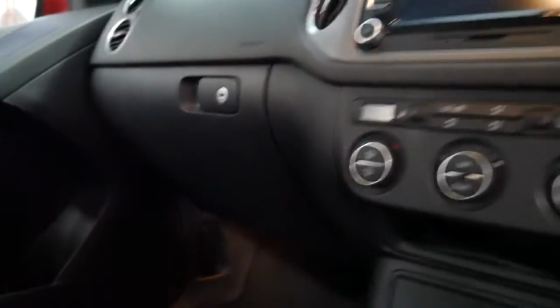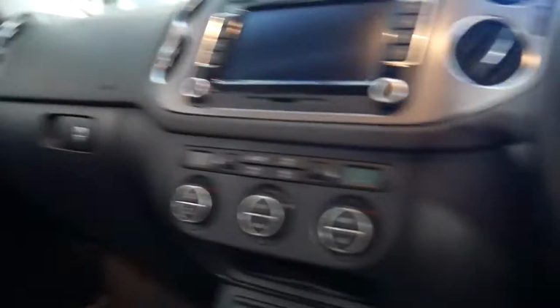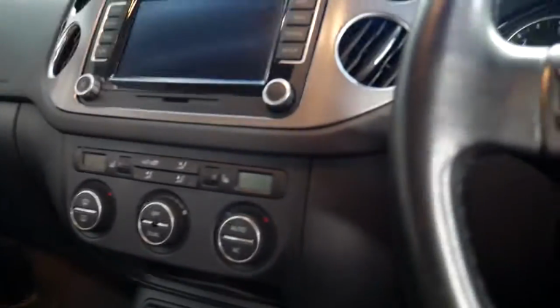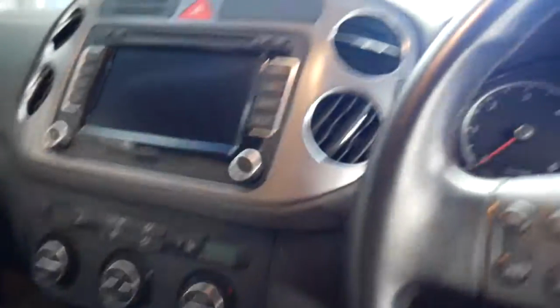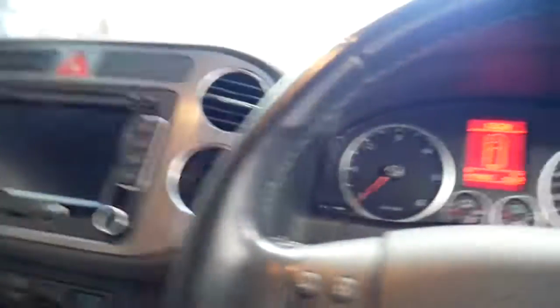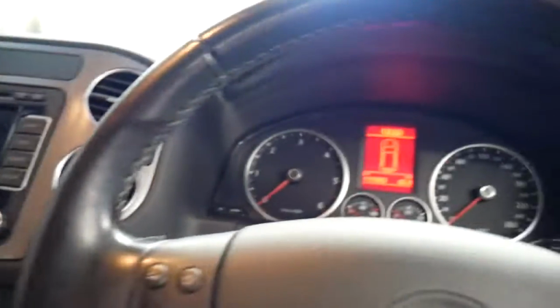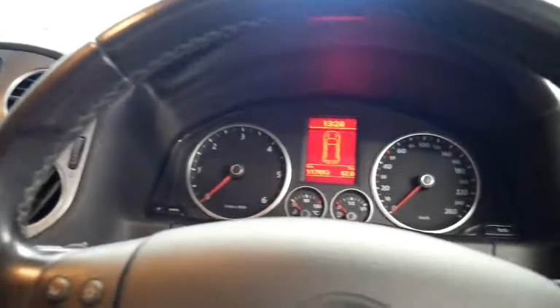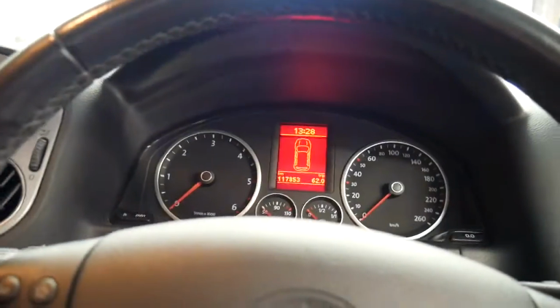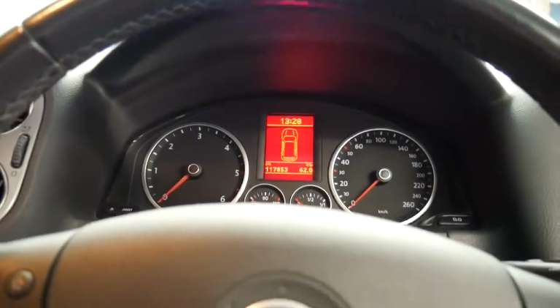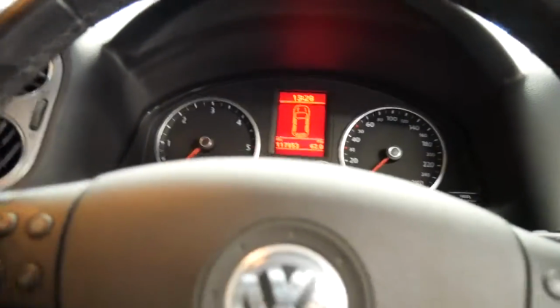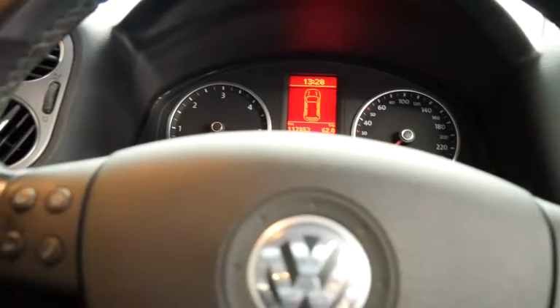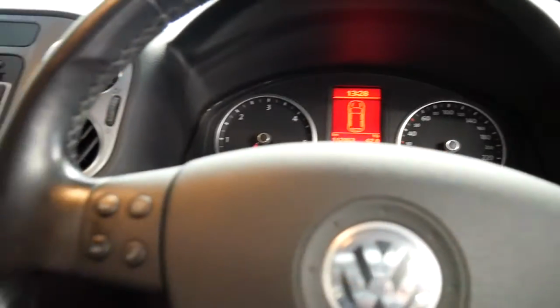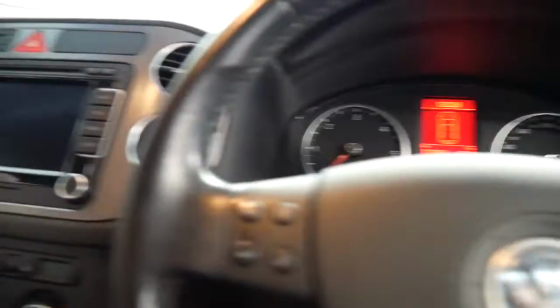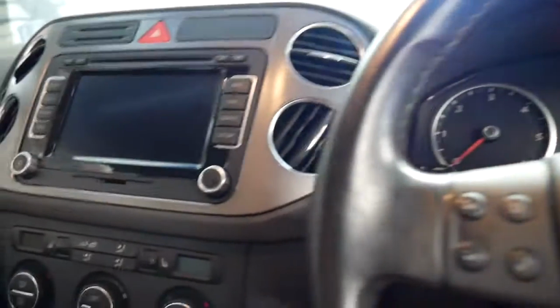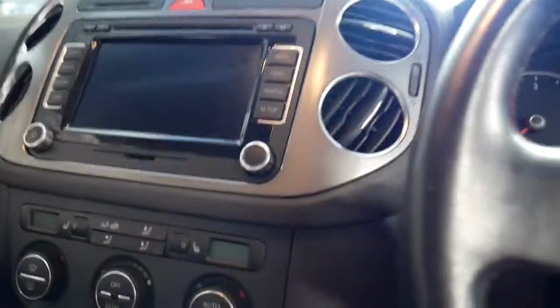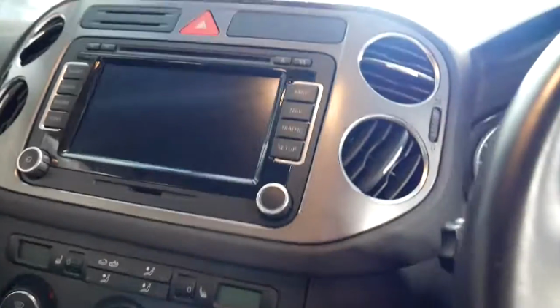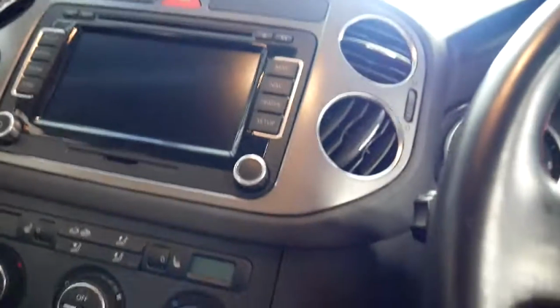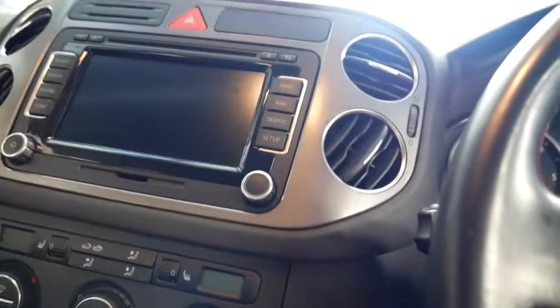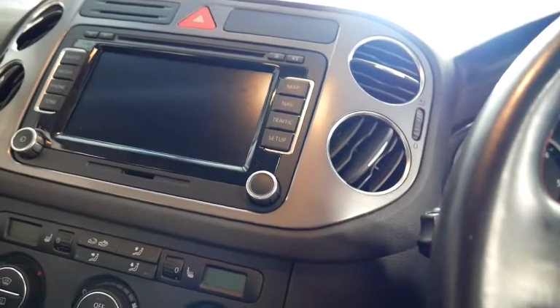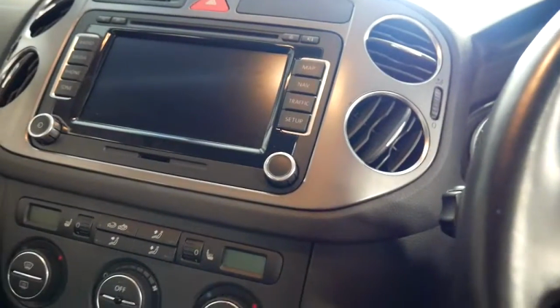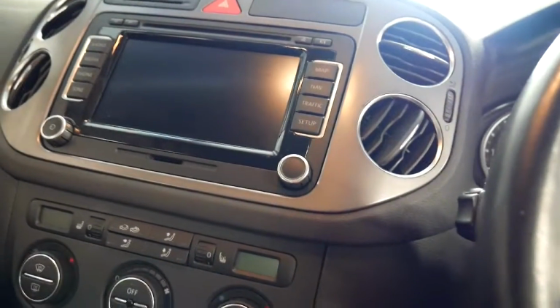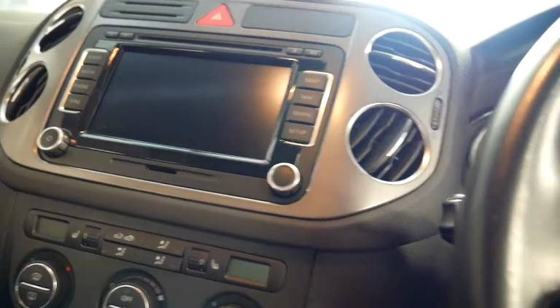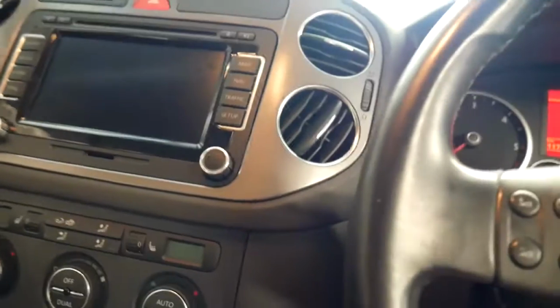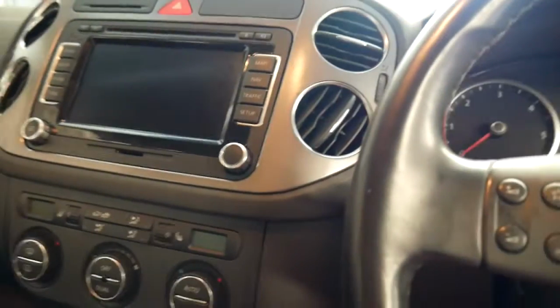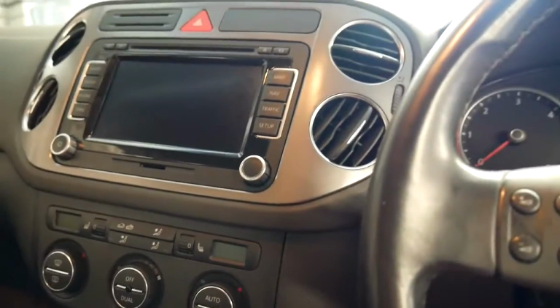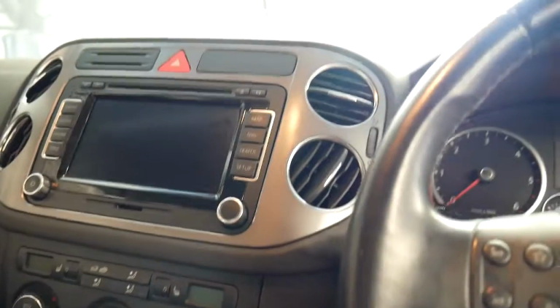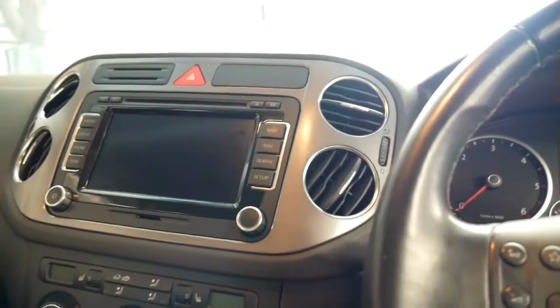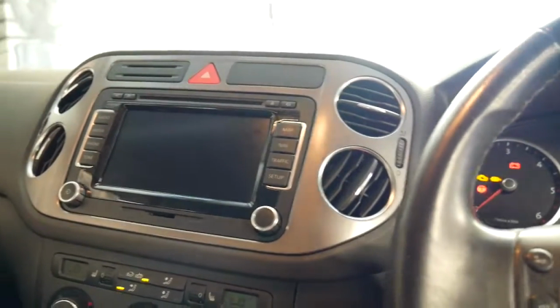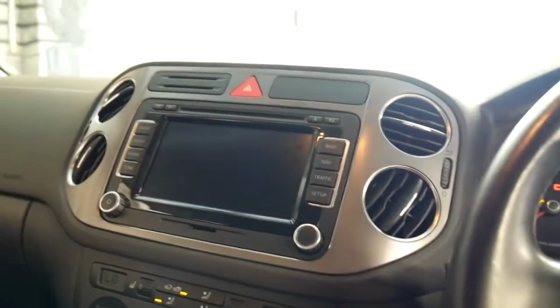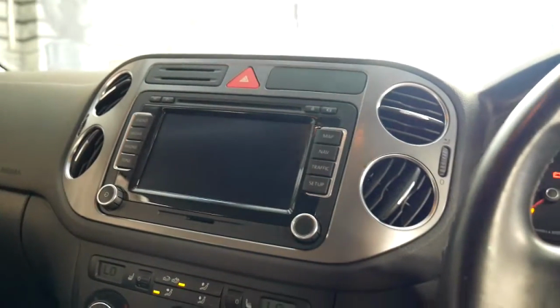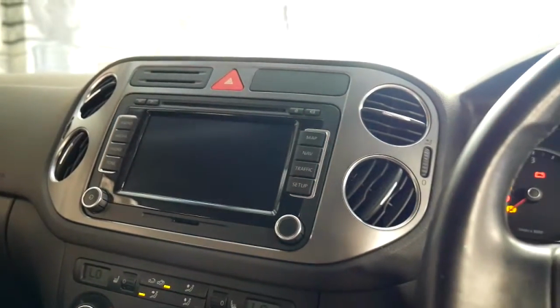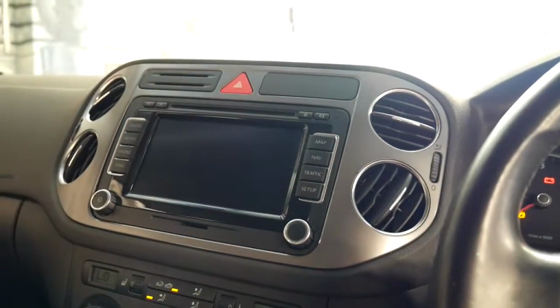I'll just start it with the key. It's done 117,000 kilometres, but if I told you this car had done 40,000 kilometres and you looked at it, you'd certainly believe it.